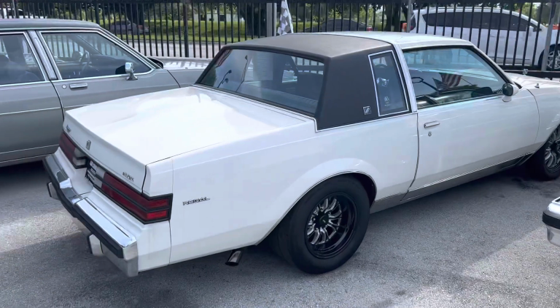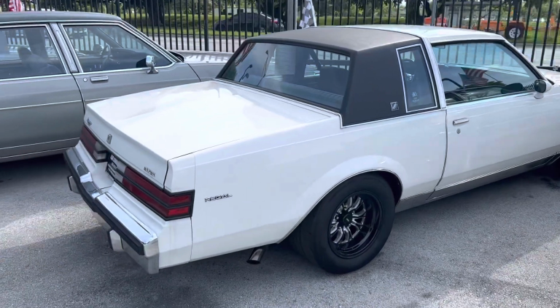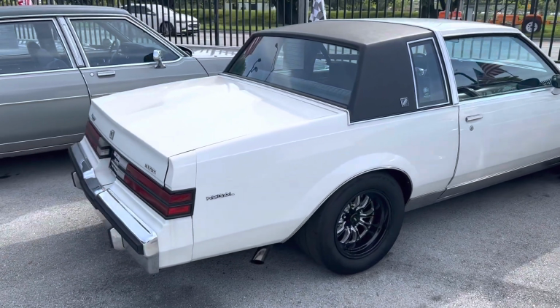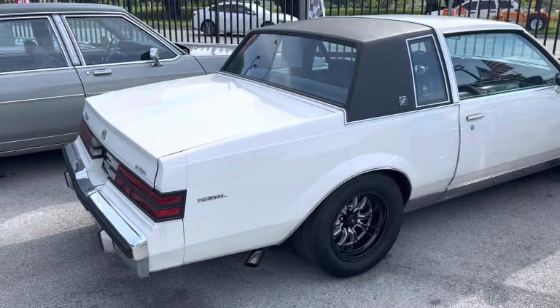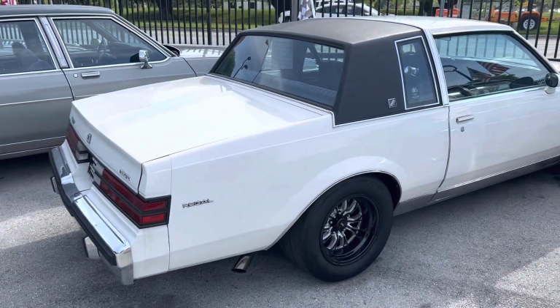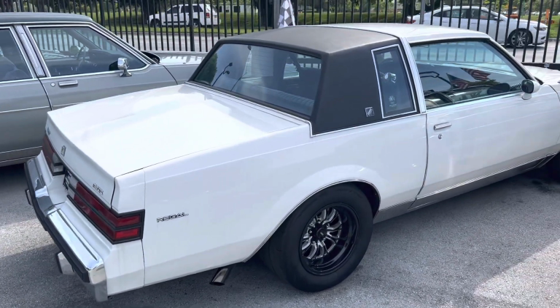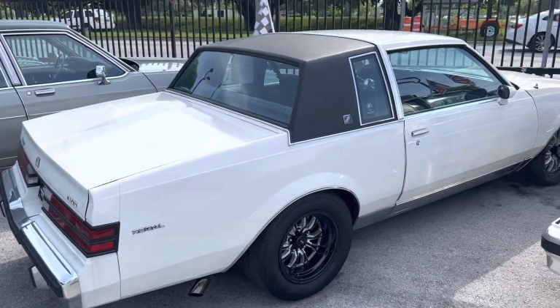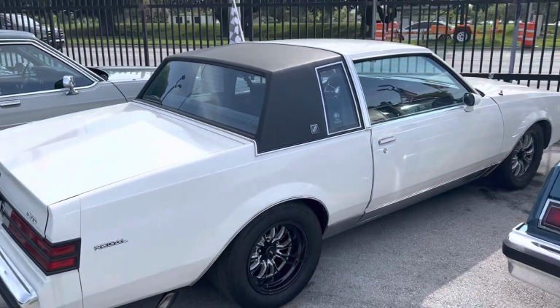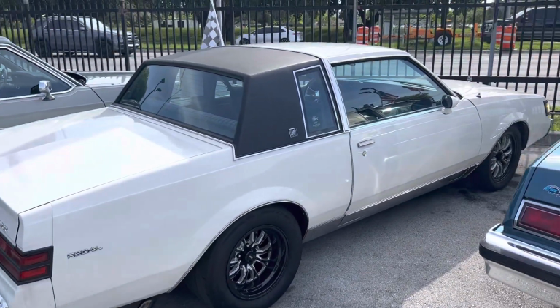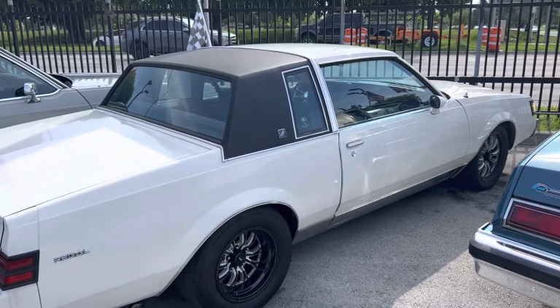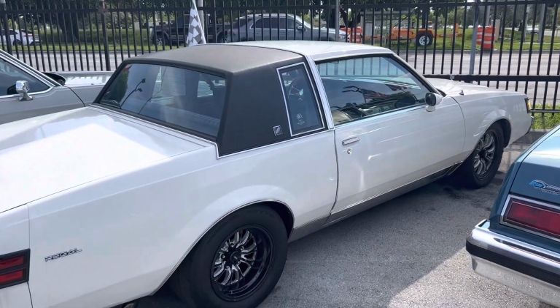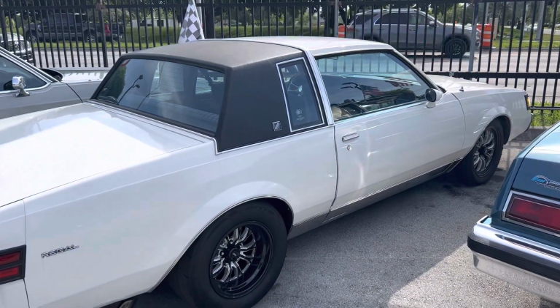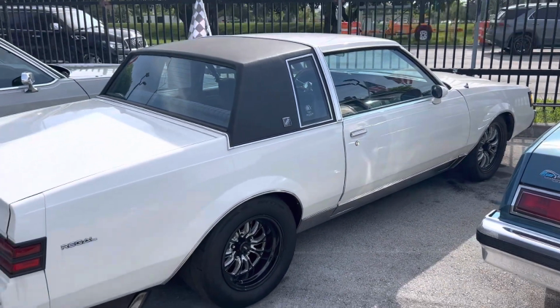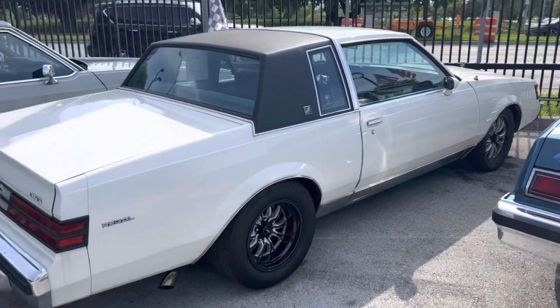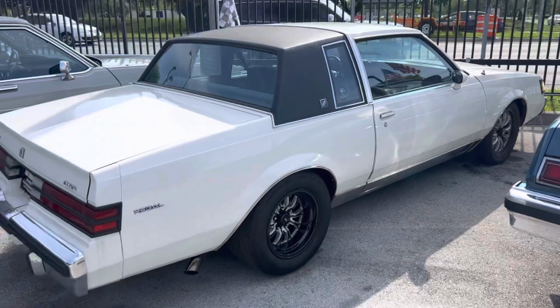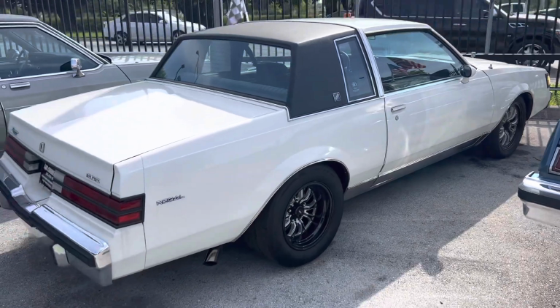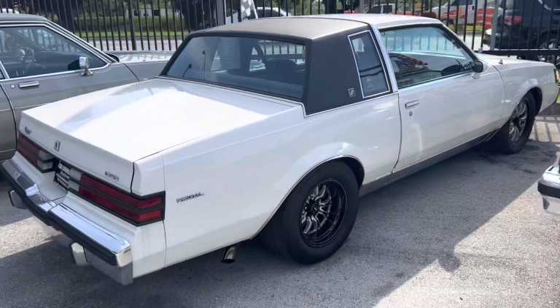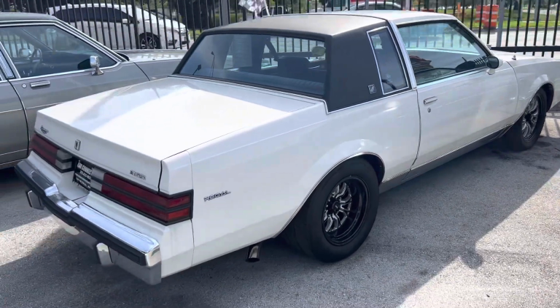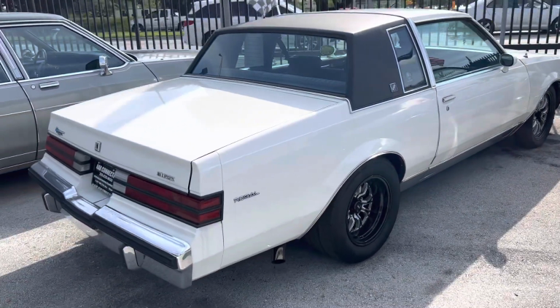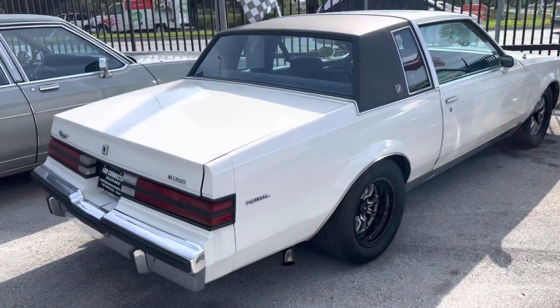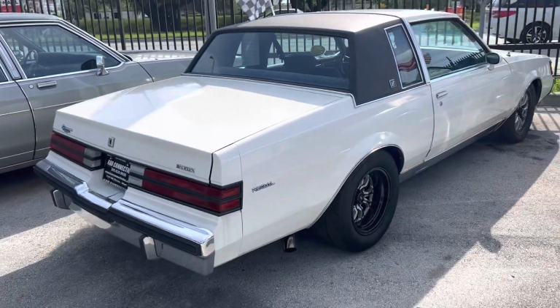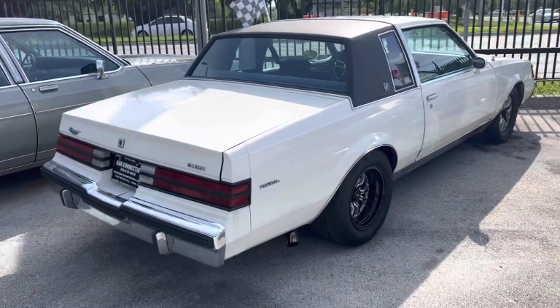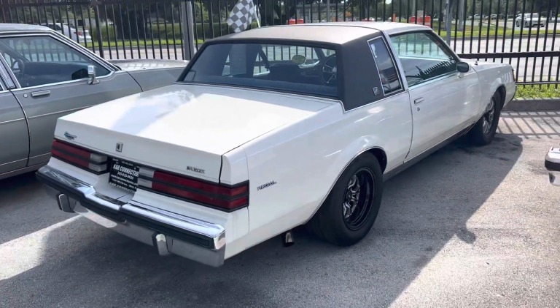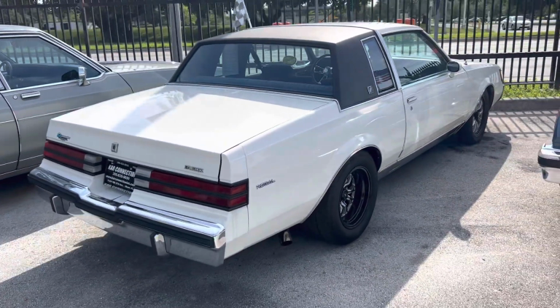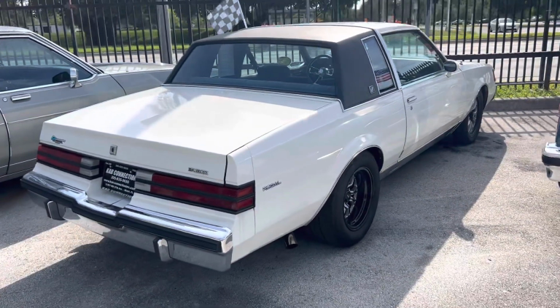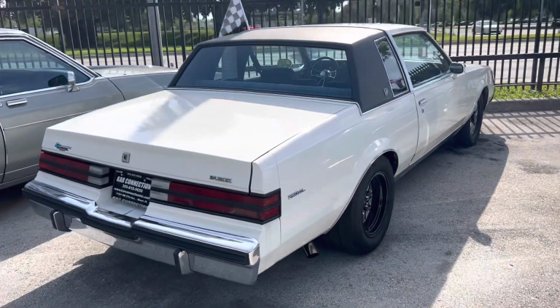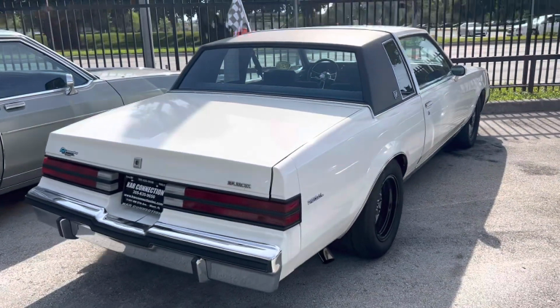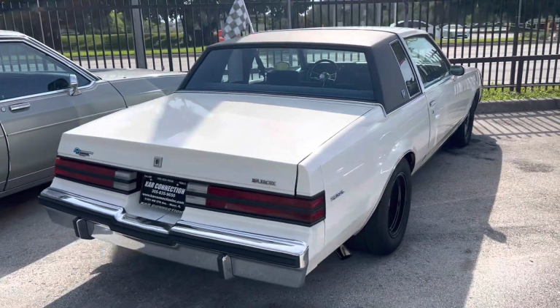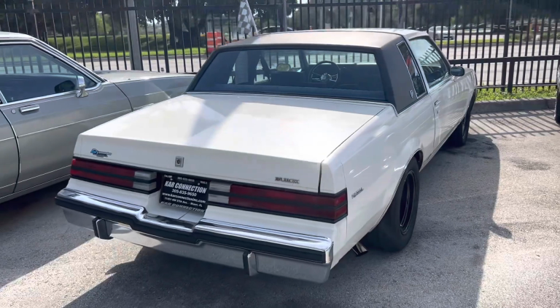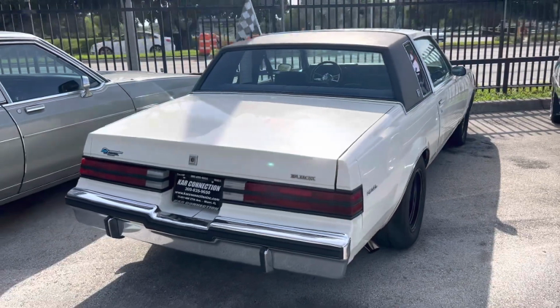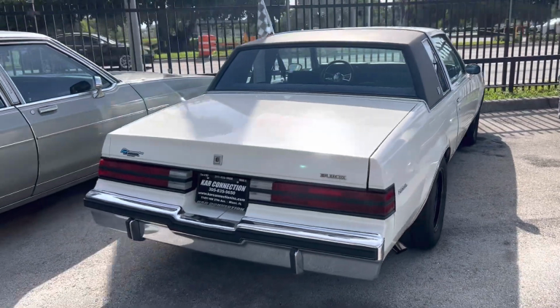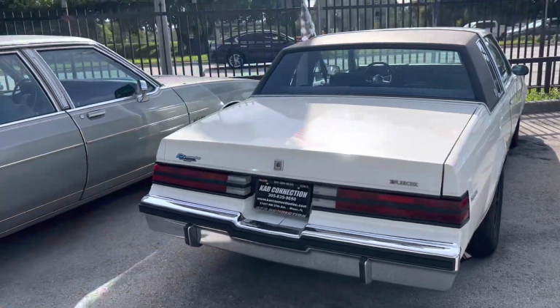My only non-stock vehicle on the whole lot — it's an '84 Regal with a crate 350, single belt system, a little work here and there, some nice wheels. That's a pretty car, running great.